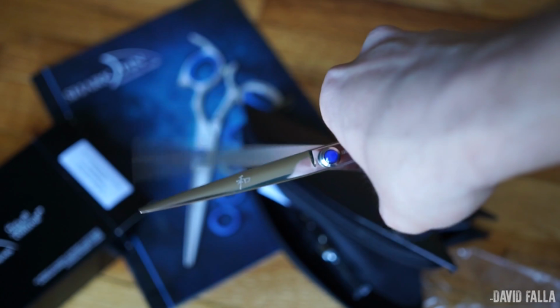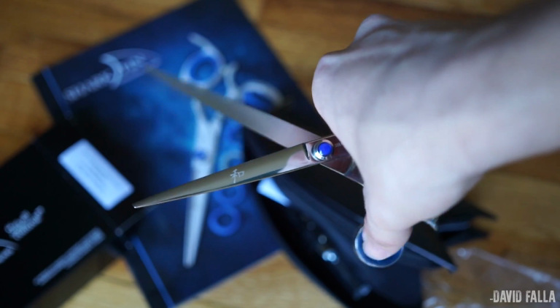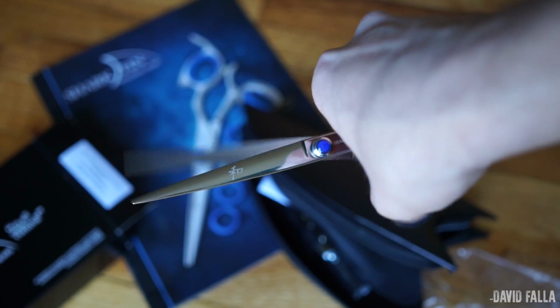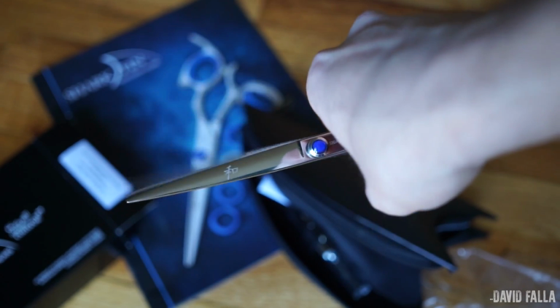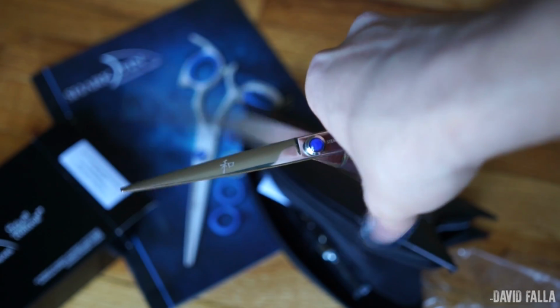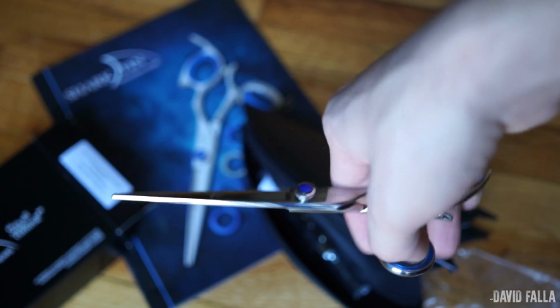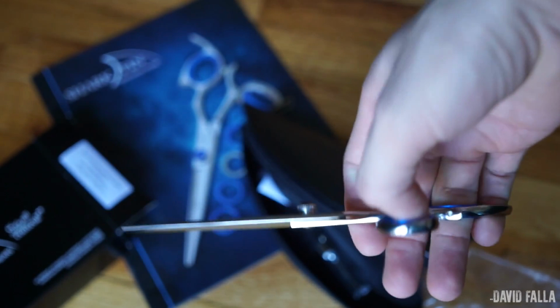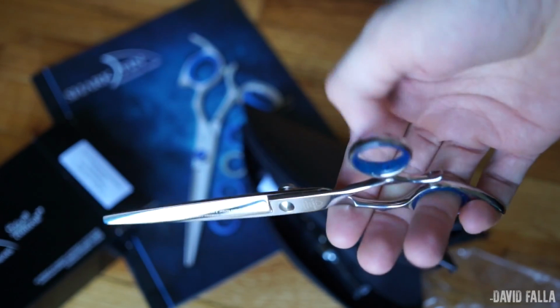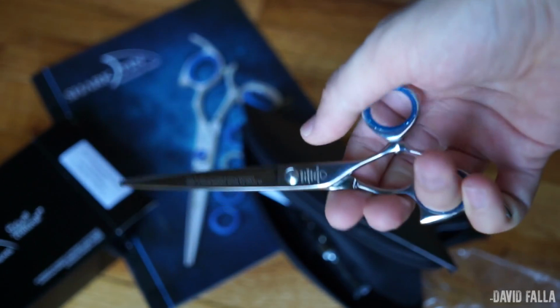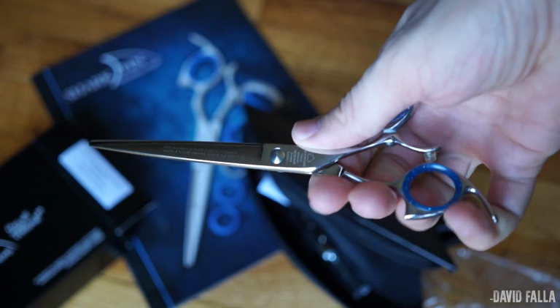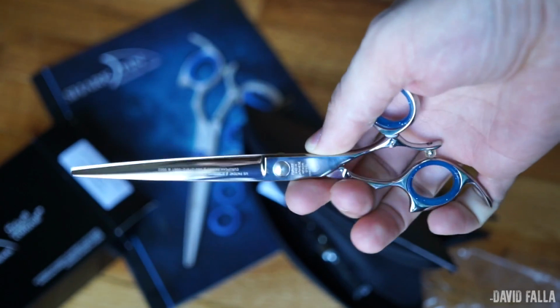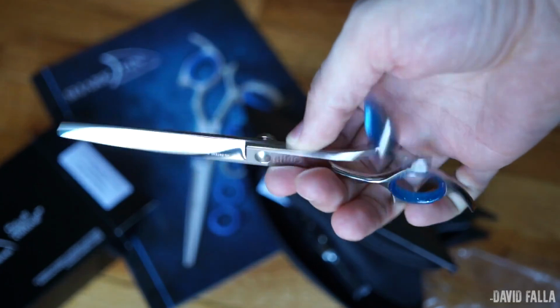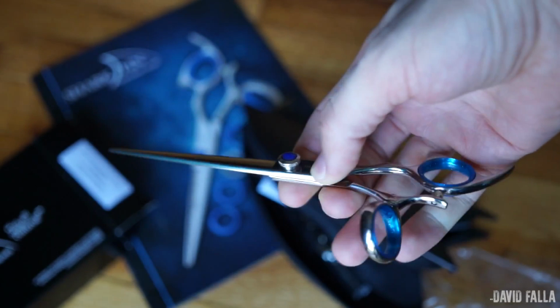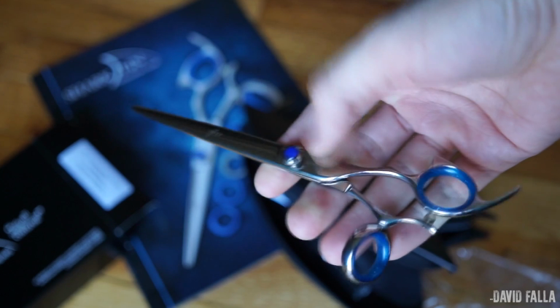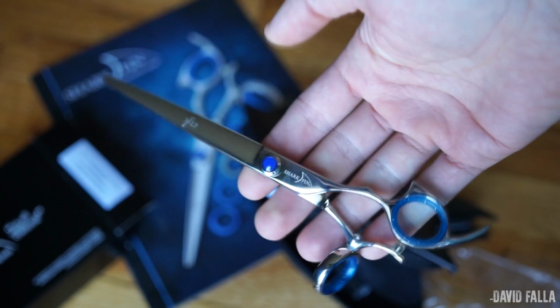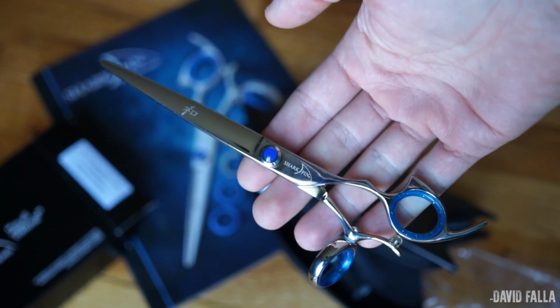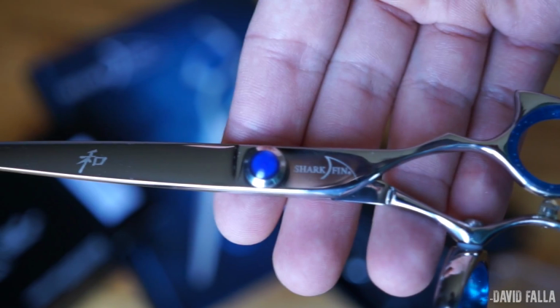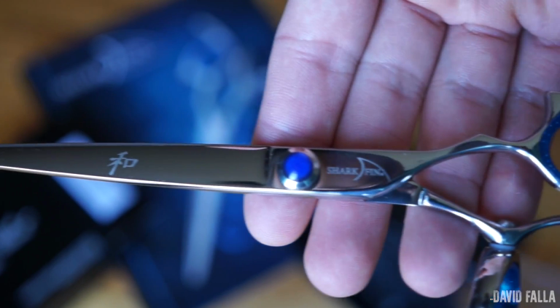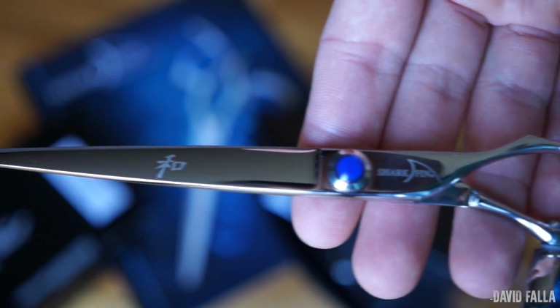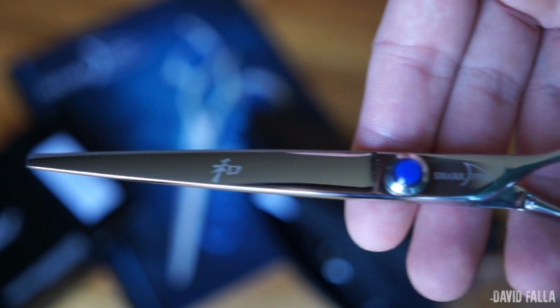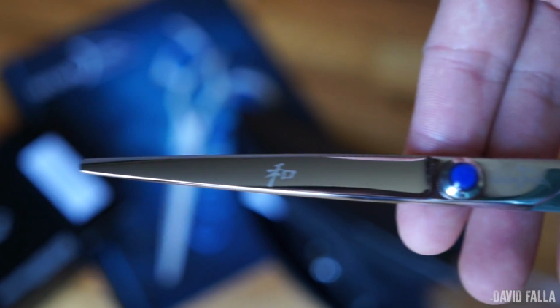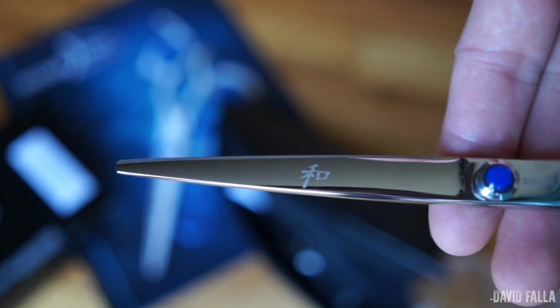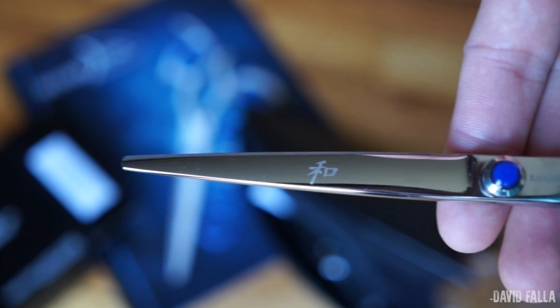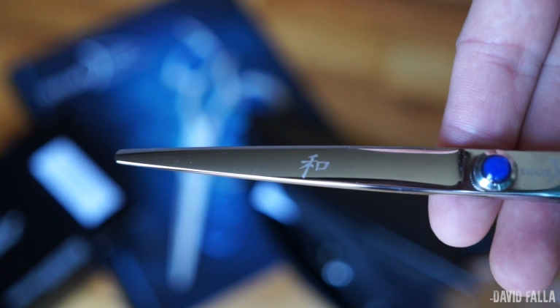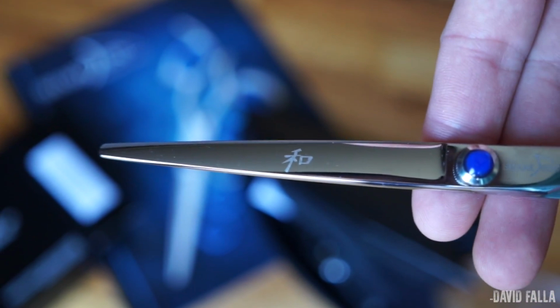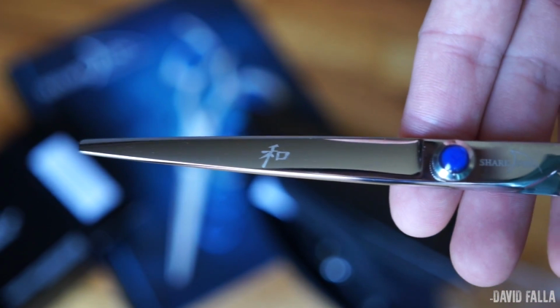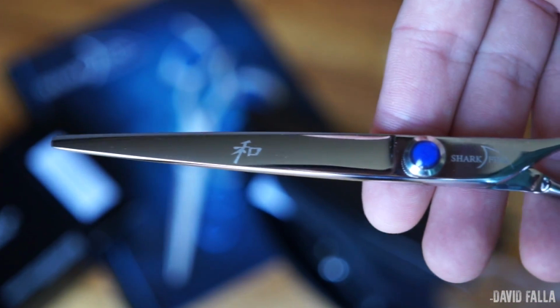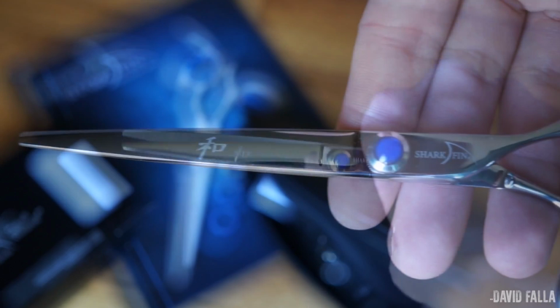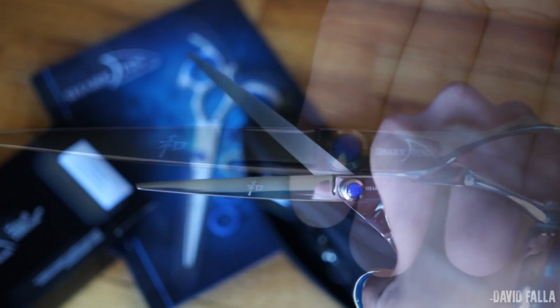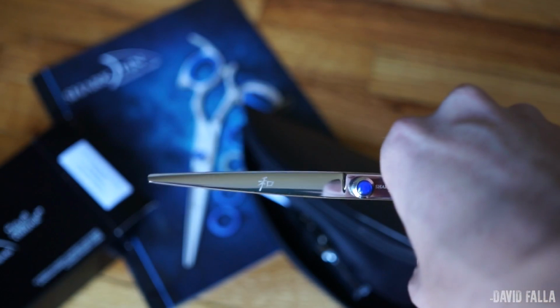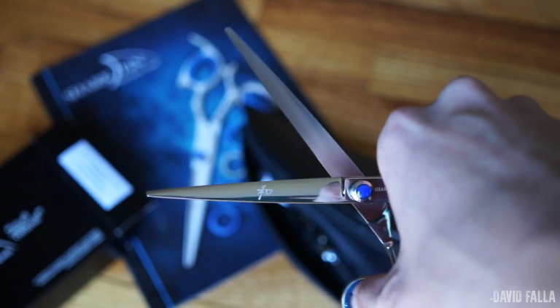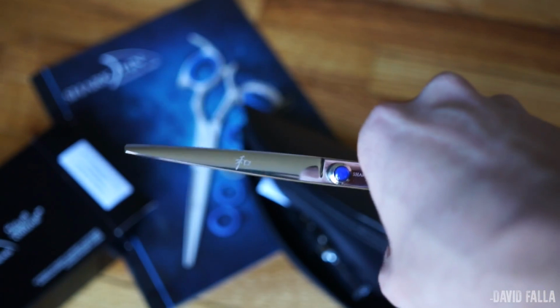I also found a note from Sharfing that tells you who assembled the shears and when they were assembled. Things like this make you feel that you just got a very high quality product, which is the case with Sharfing. I will be doing a full review in the next couple of days and also I will be comparing these shears with all the shears that I have.